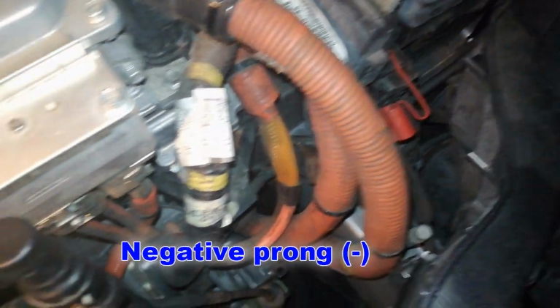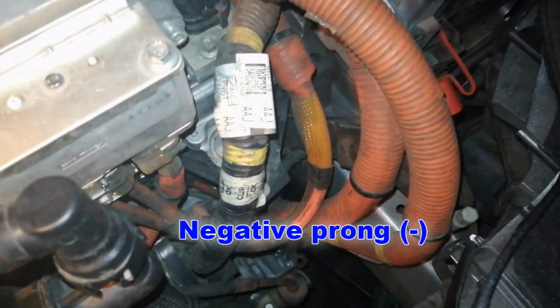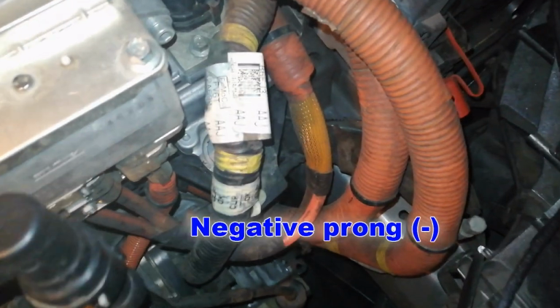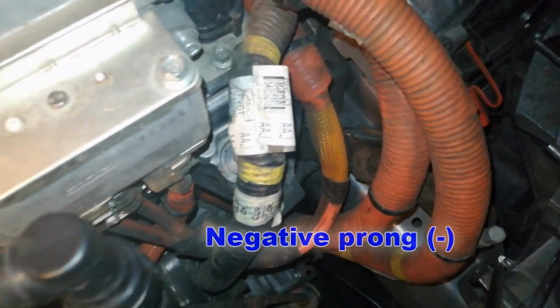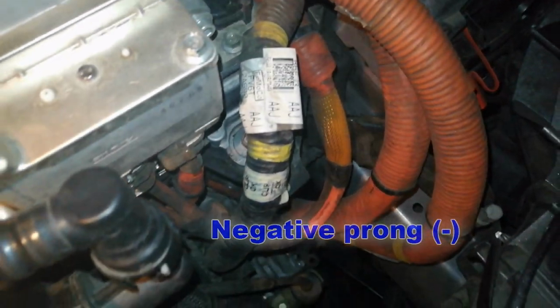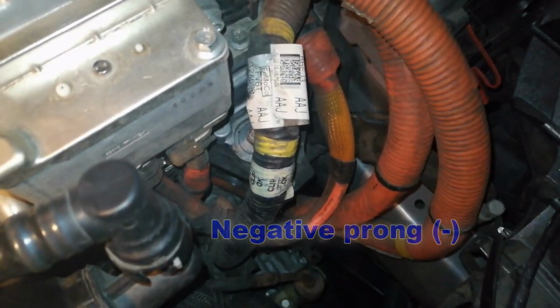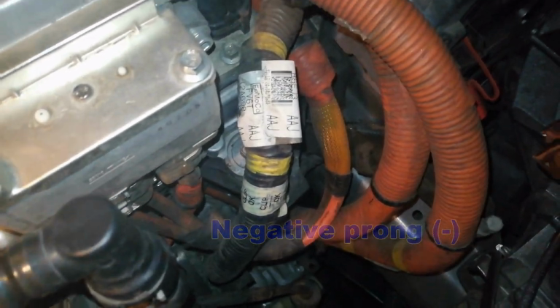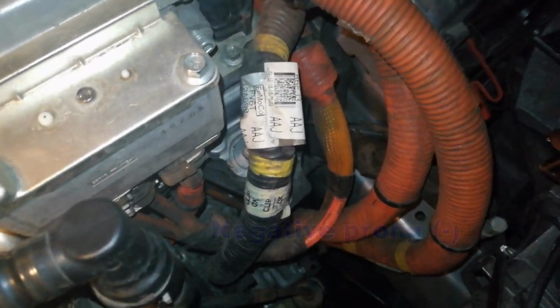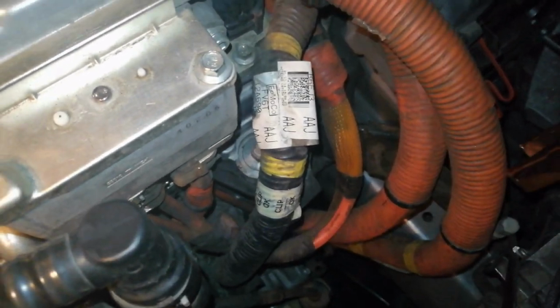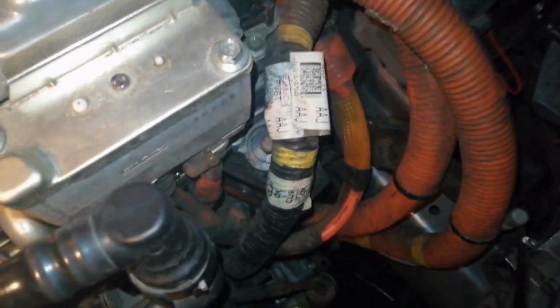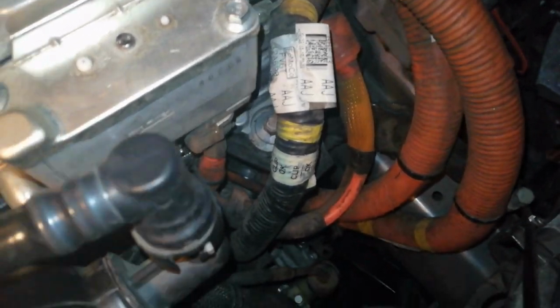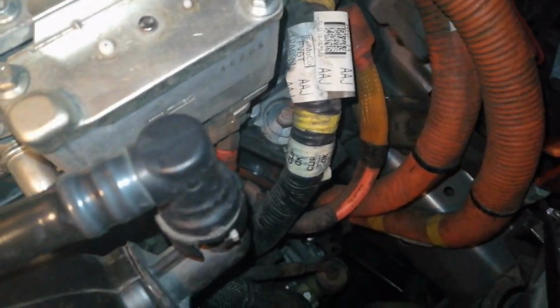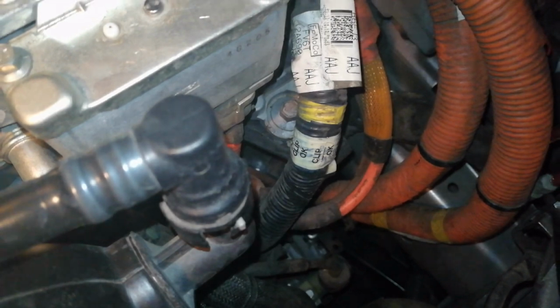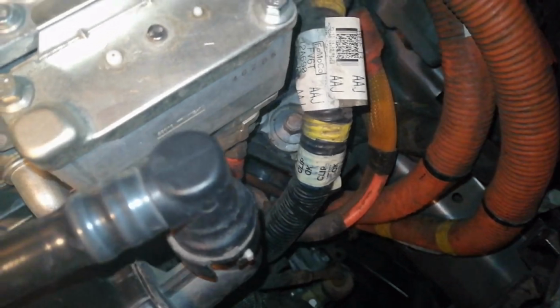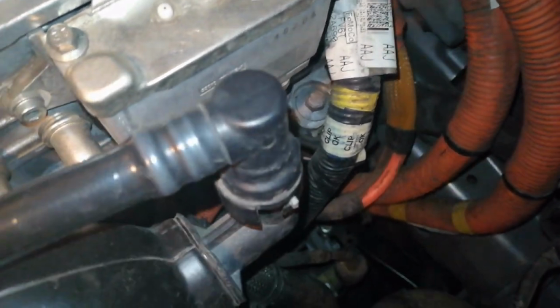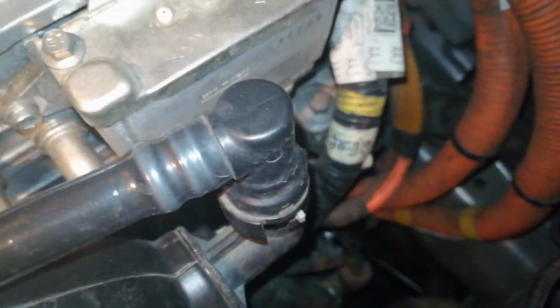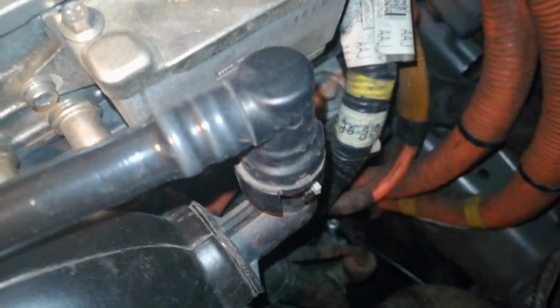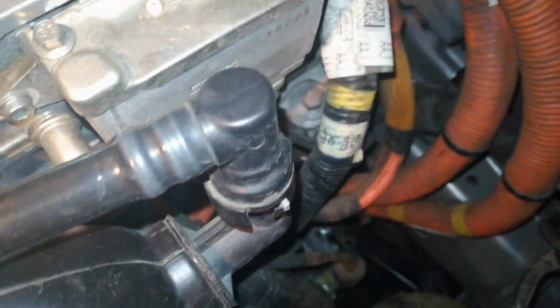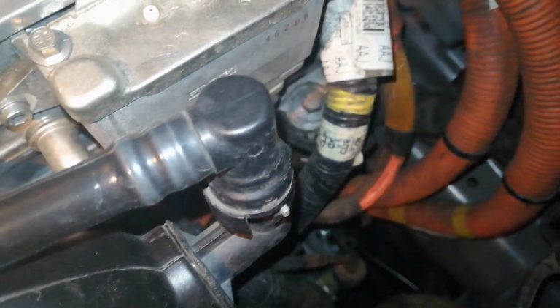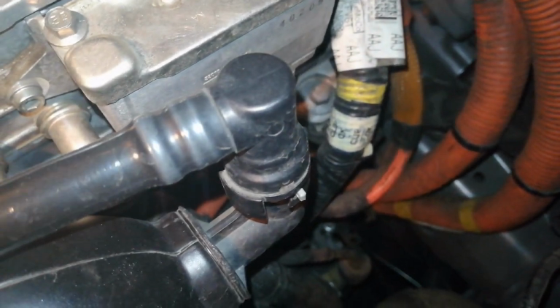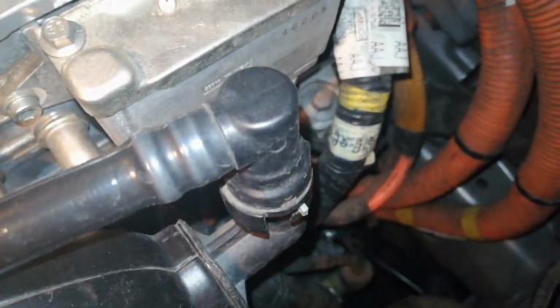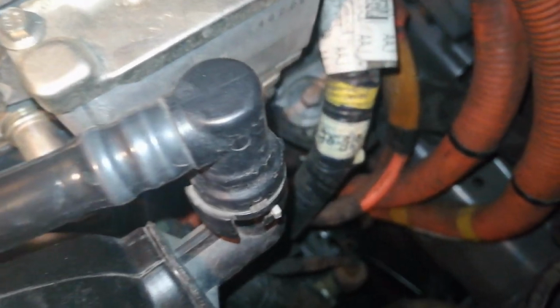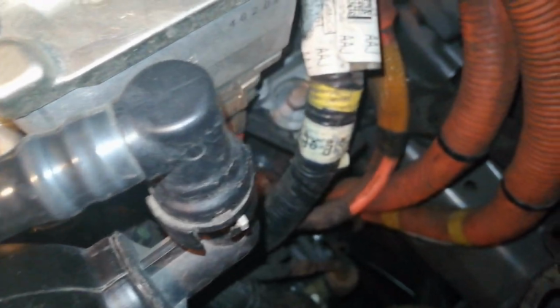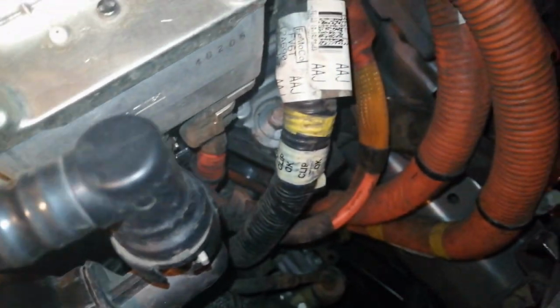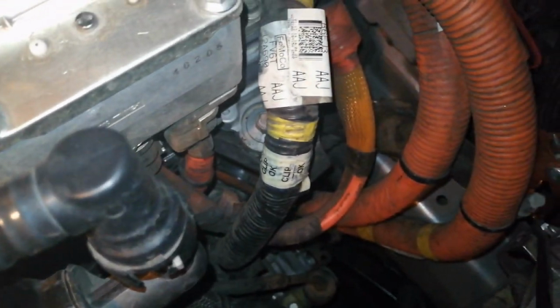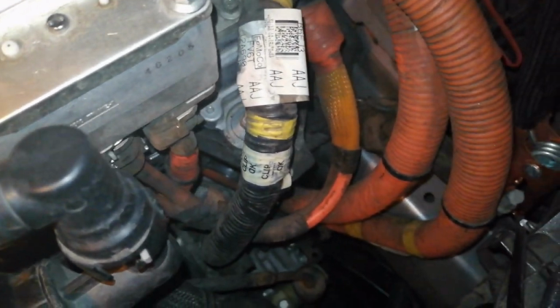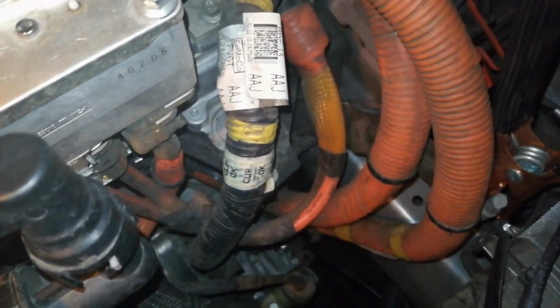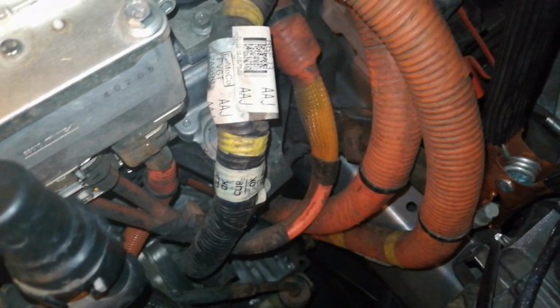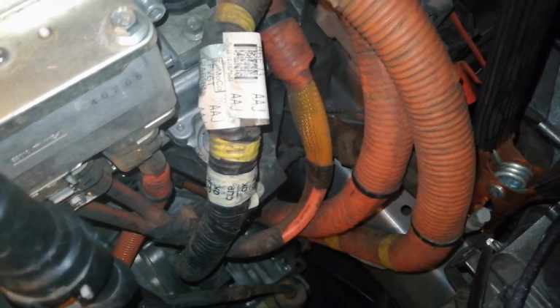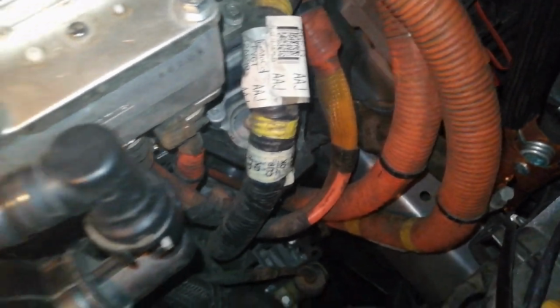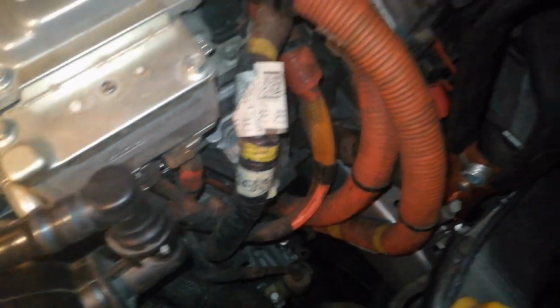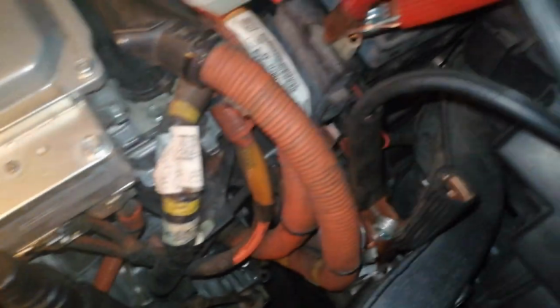Never connect the negative end of the cable to the negative terminal of the discharged battery. A spark may cause an explosion of the gases that surround the battery. Always use the negative prong as a grounding point.